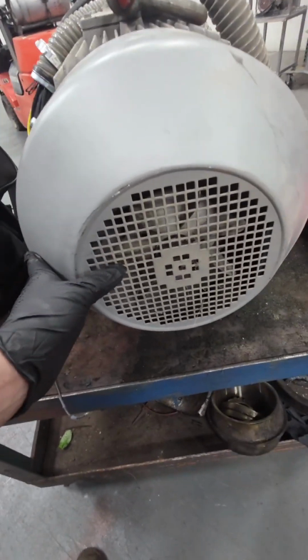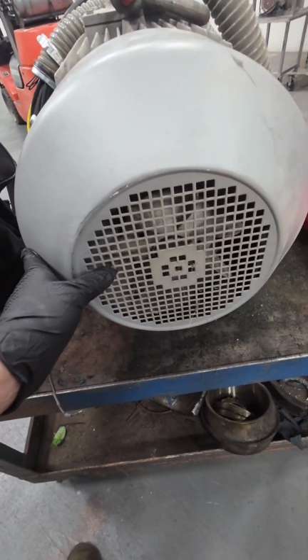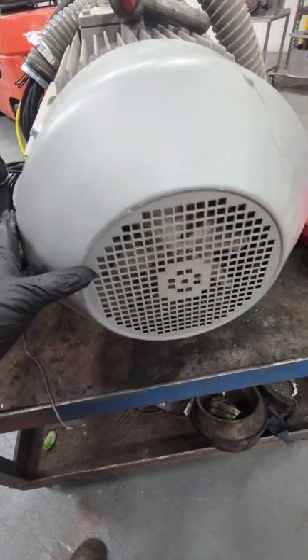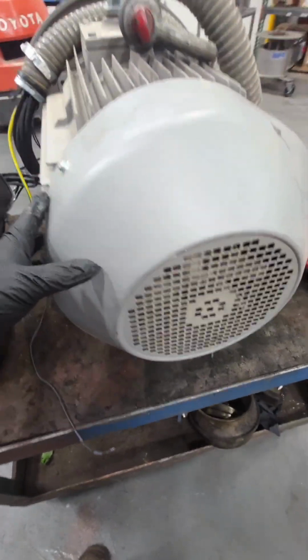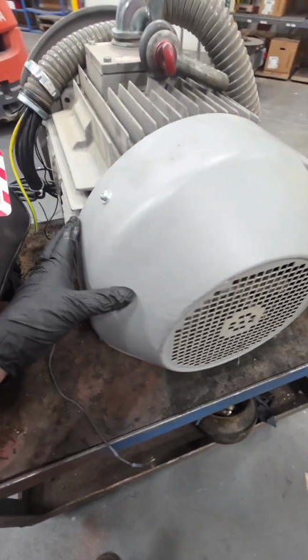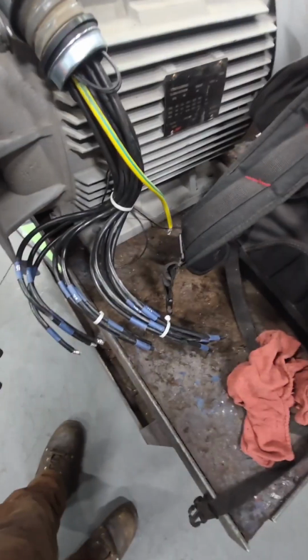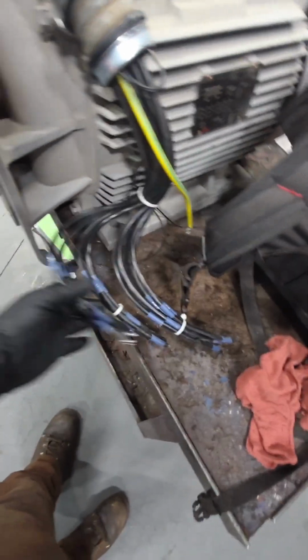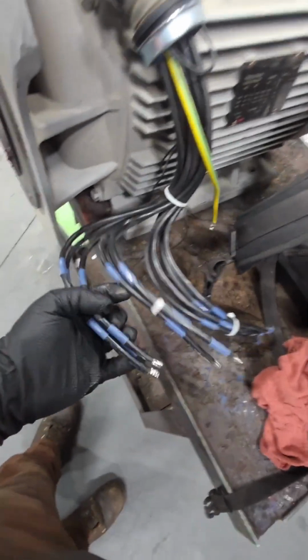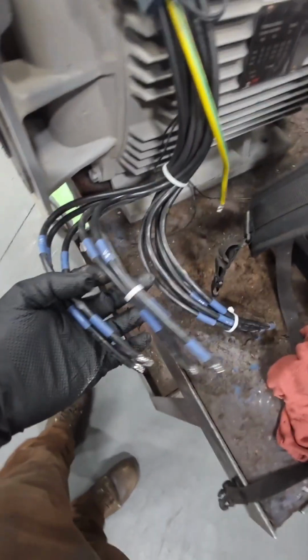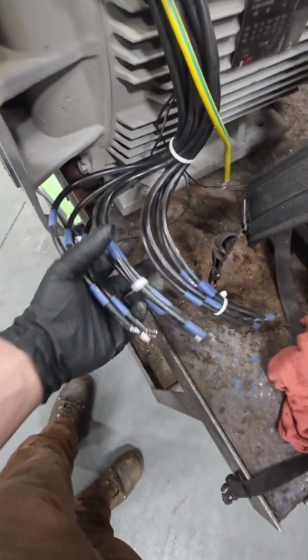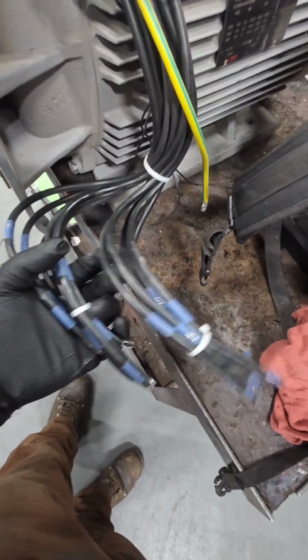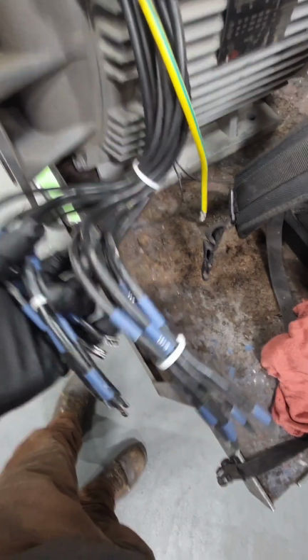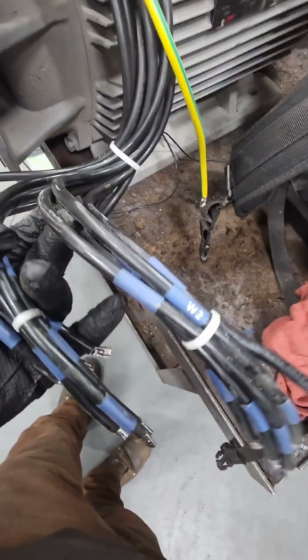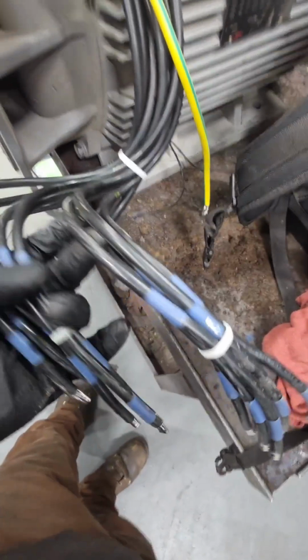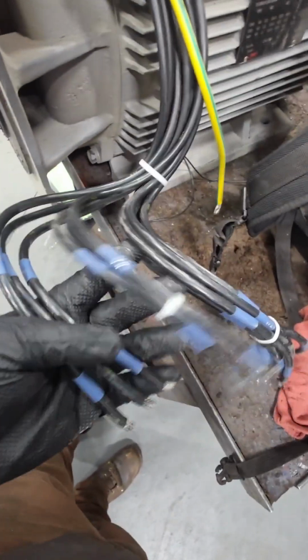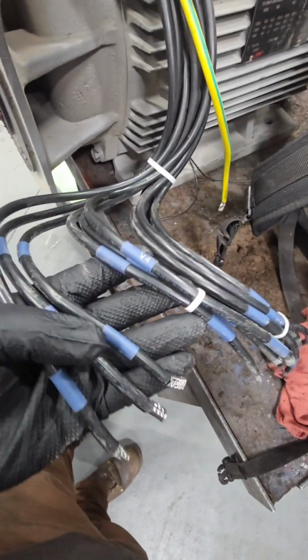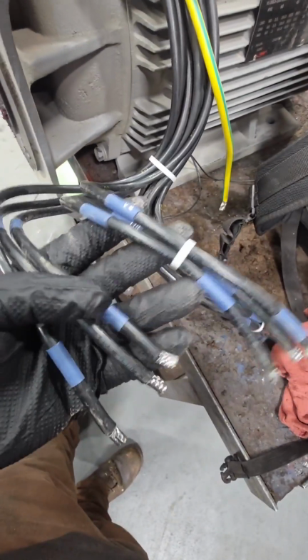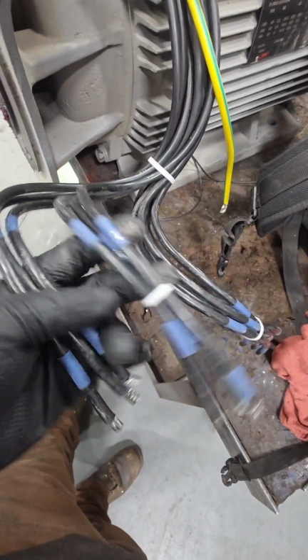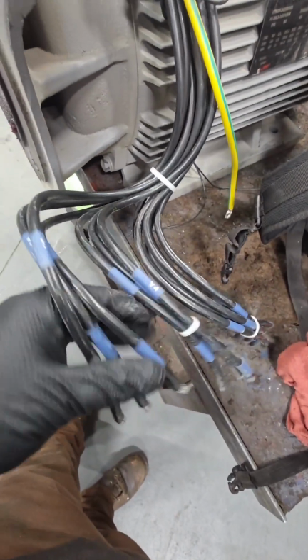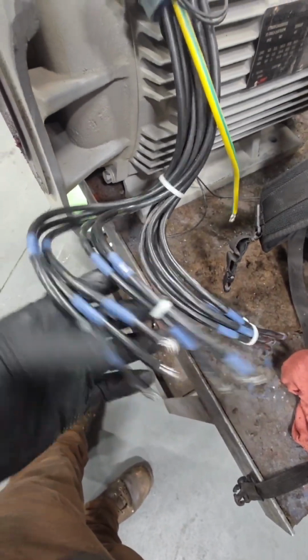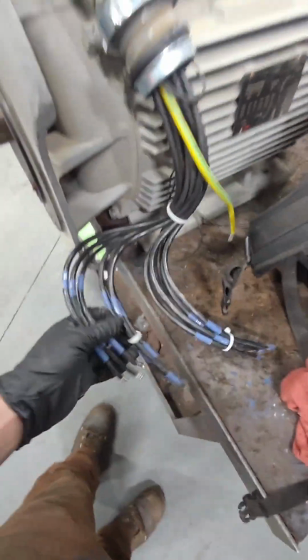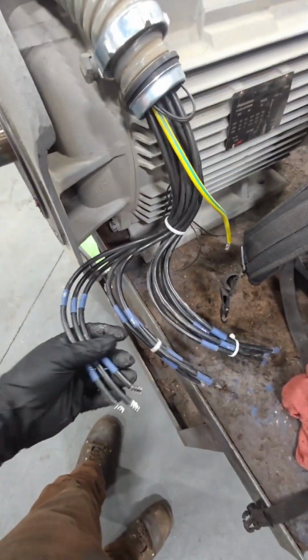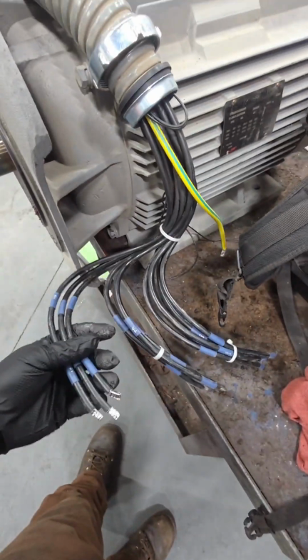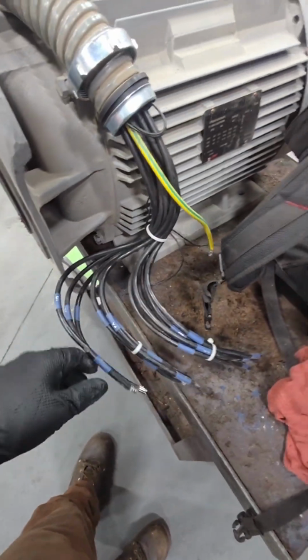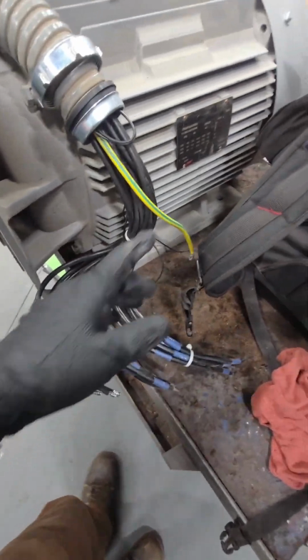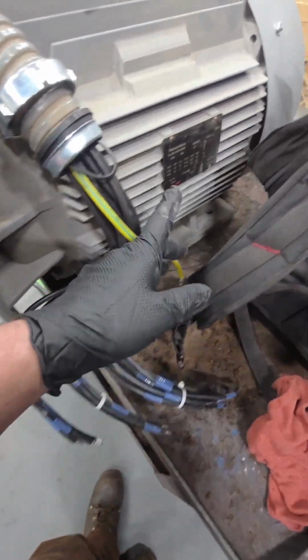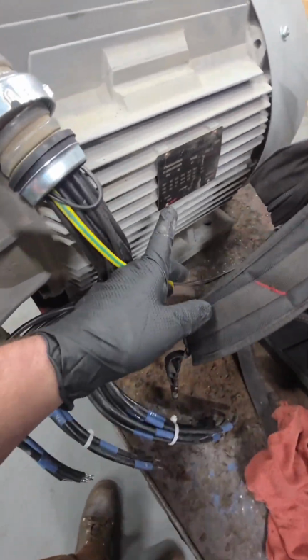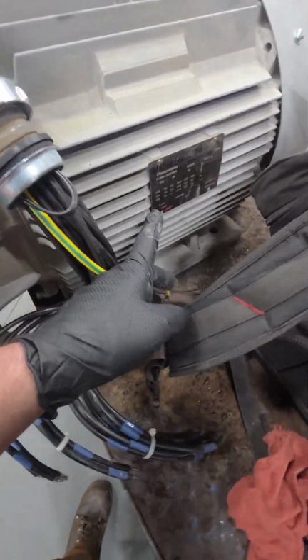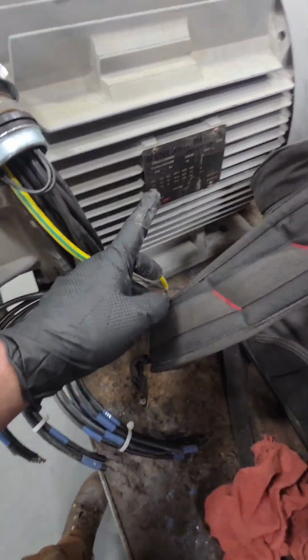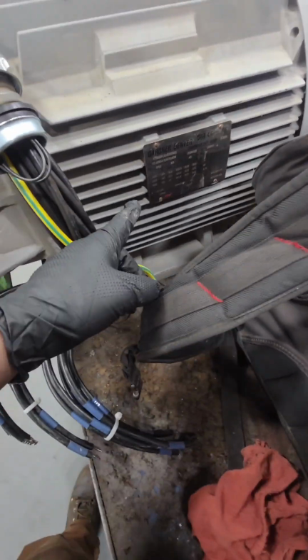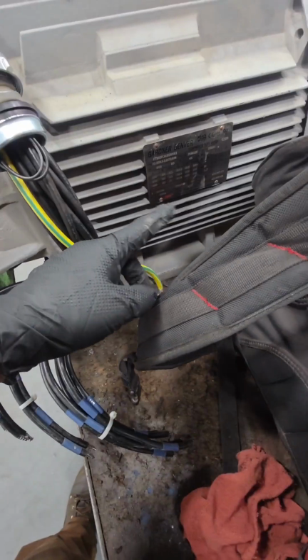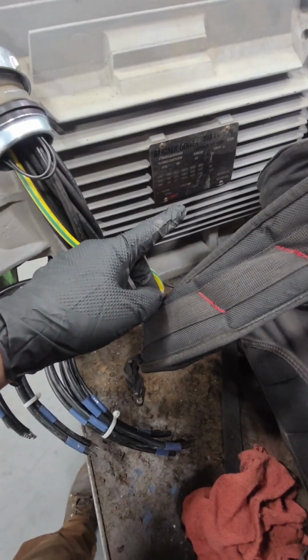This motor has 12 leads coming out of it because it can be run on dual voltage. Internally it is not connected as a Y or a delta, but it is ultimately run as a delta connected electric motor externally.